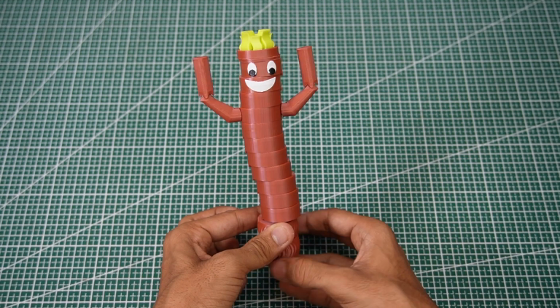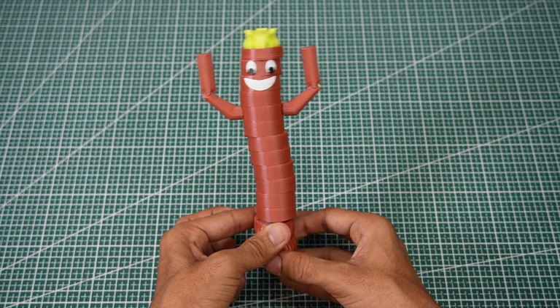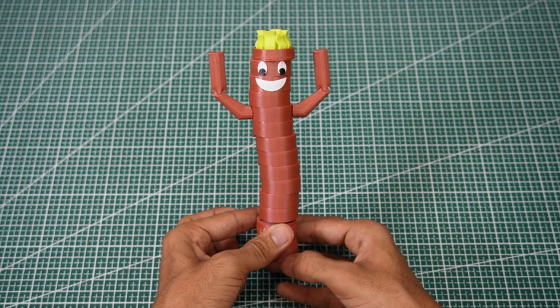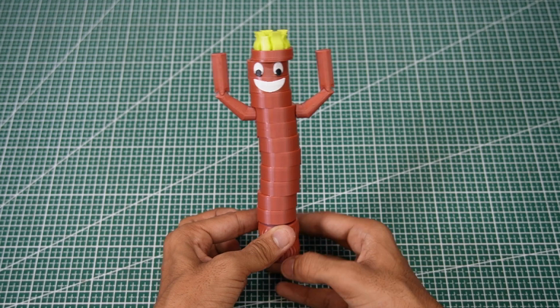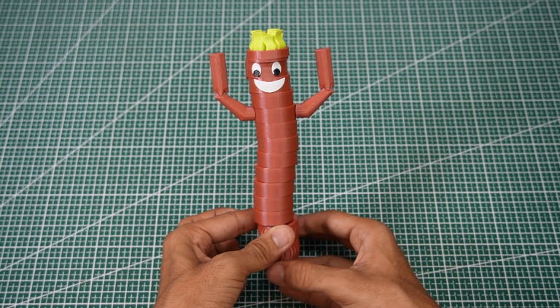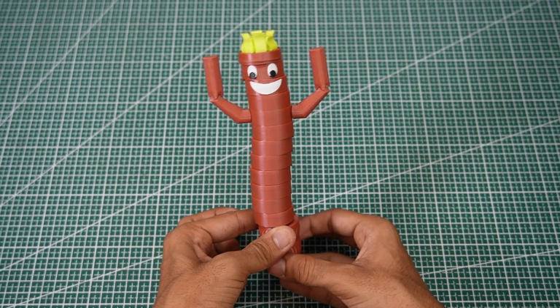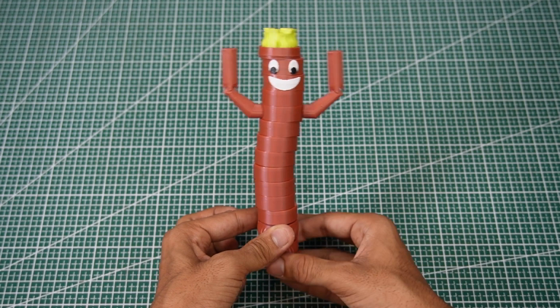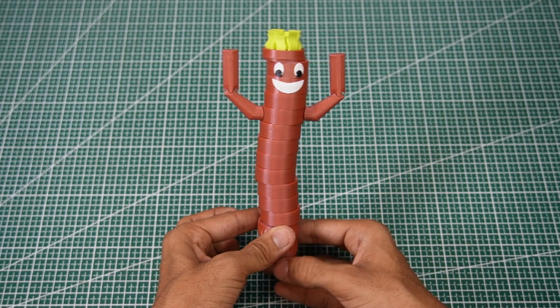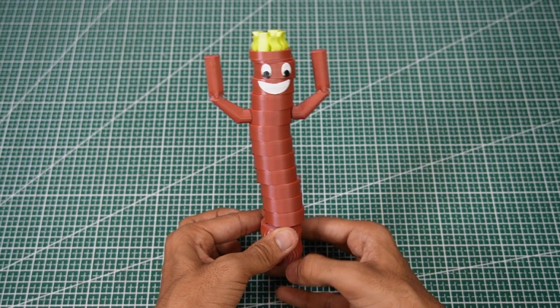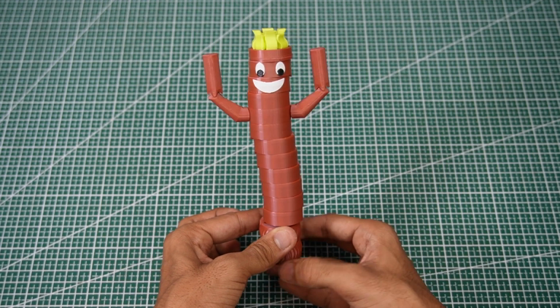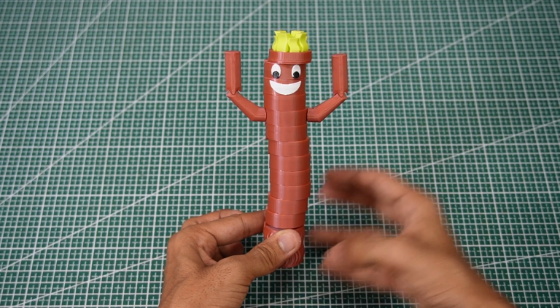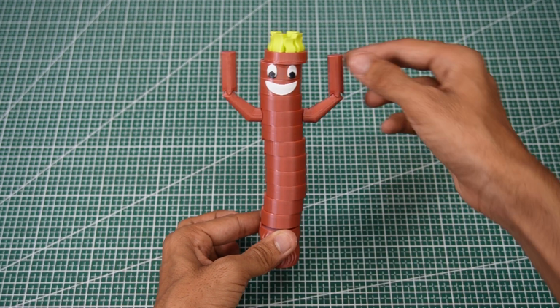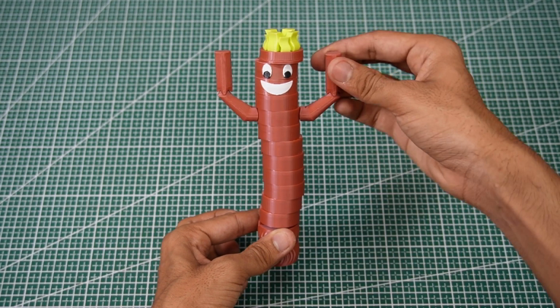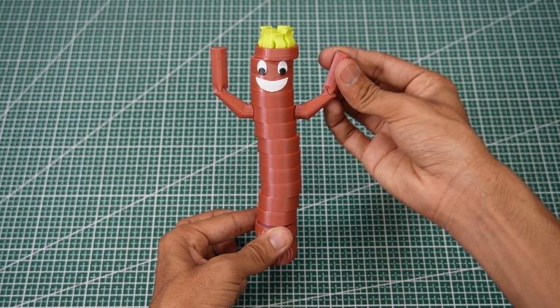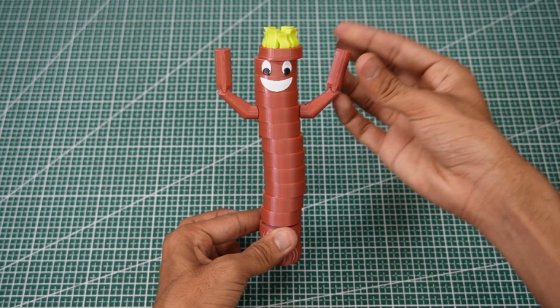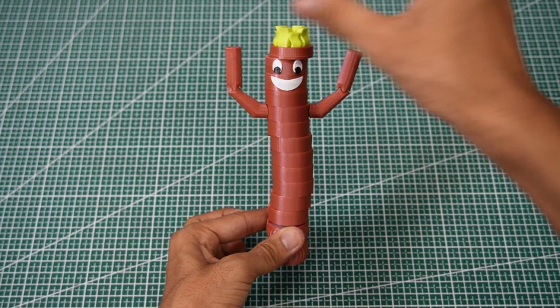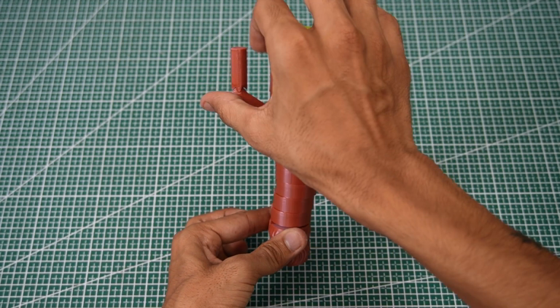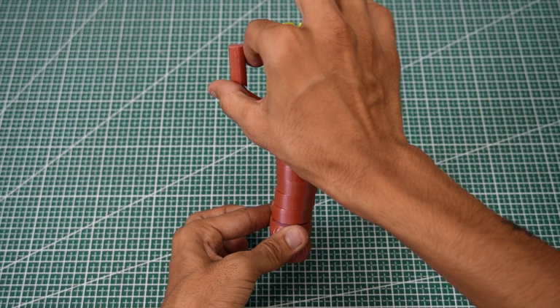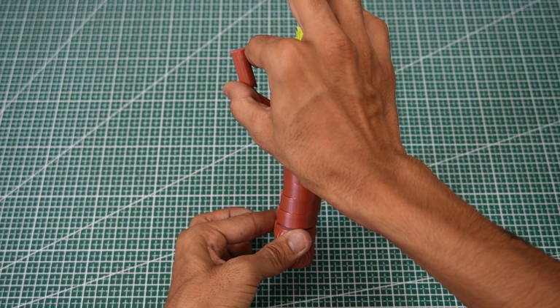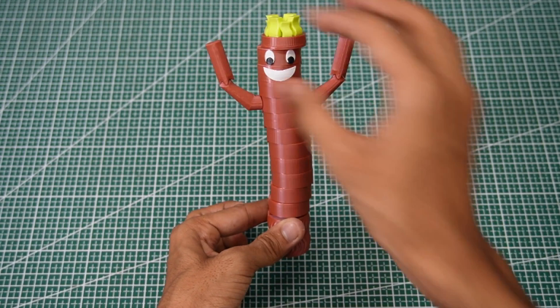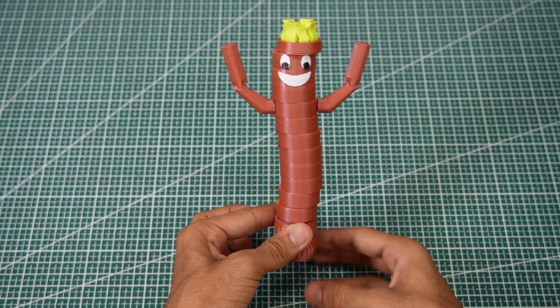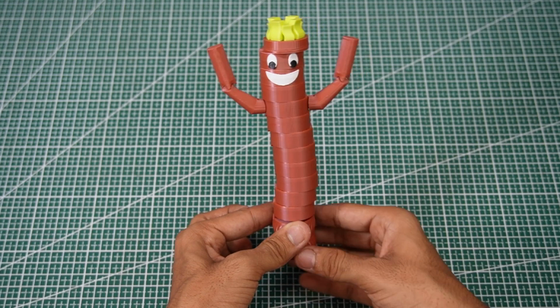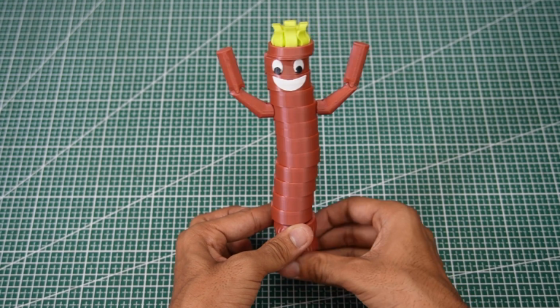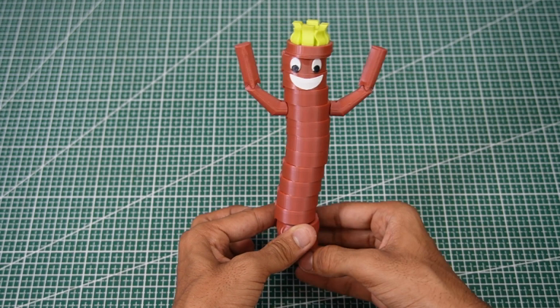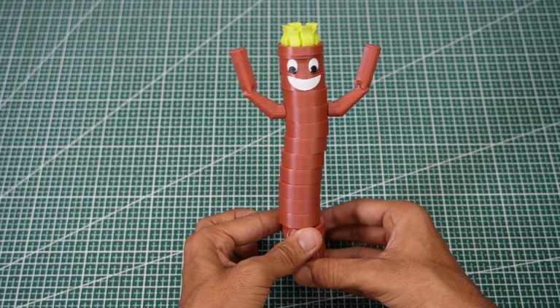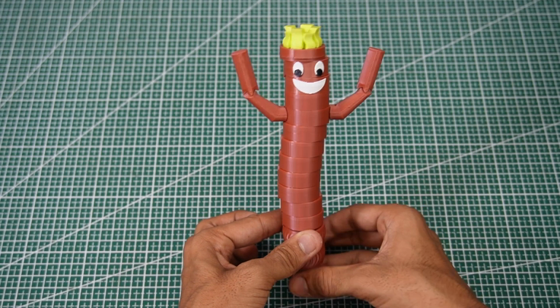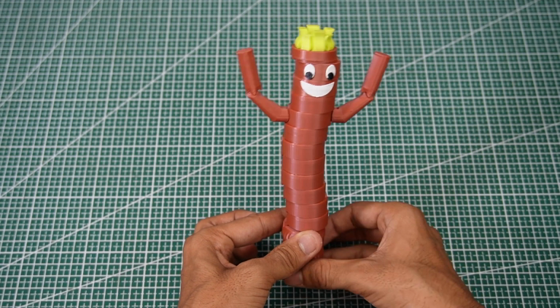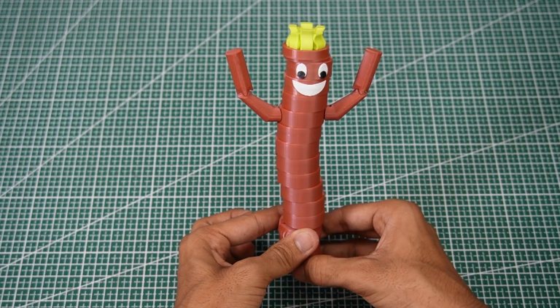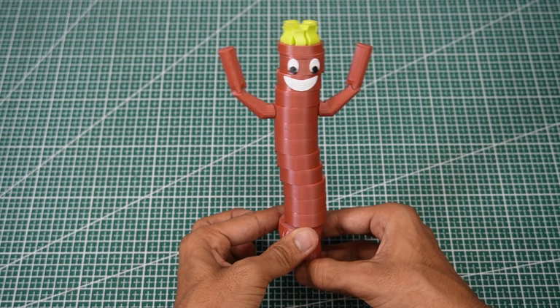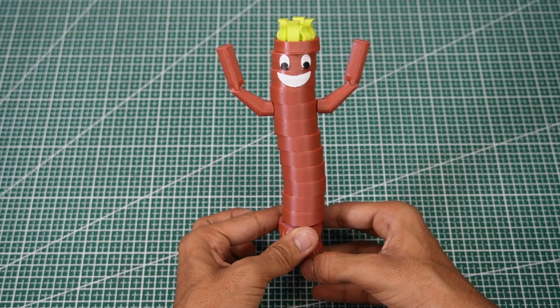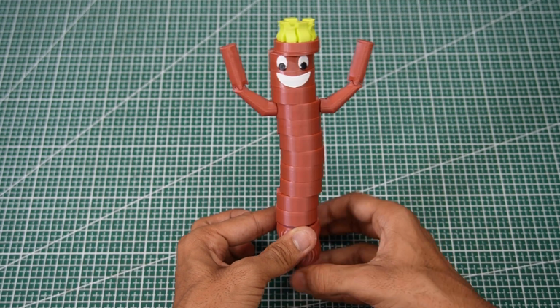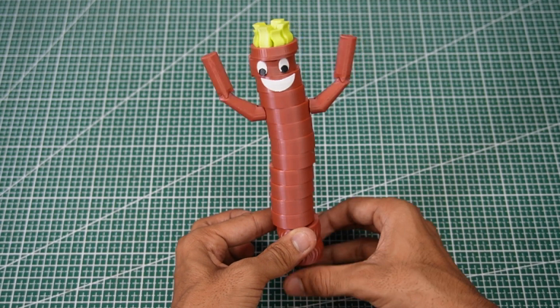Waving tube guy. This little guy is just pure fun. When you rotate the base, it moves back and forth with a wiggling motion. Definitely a fun desk toy.